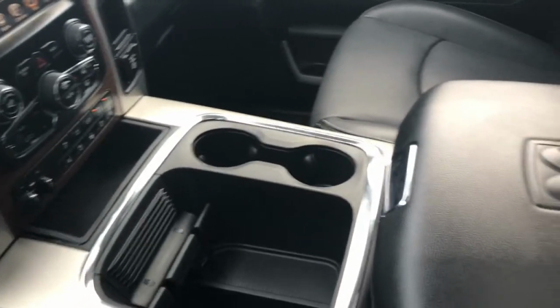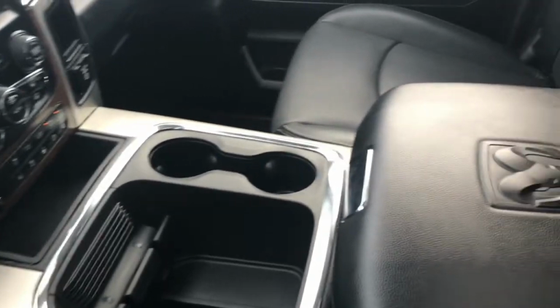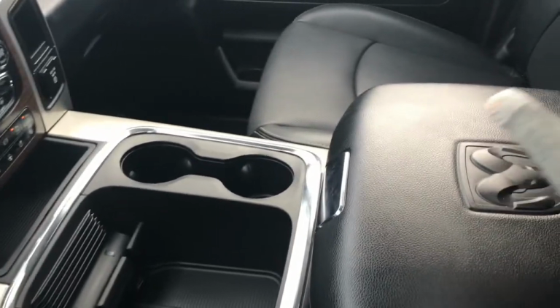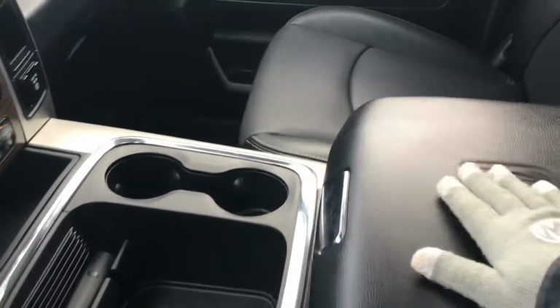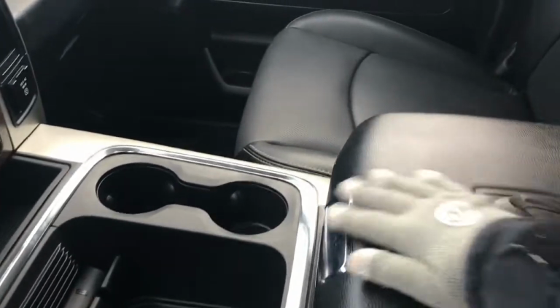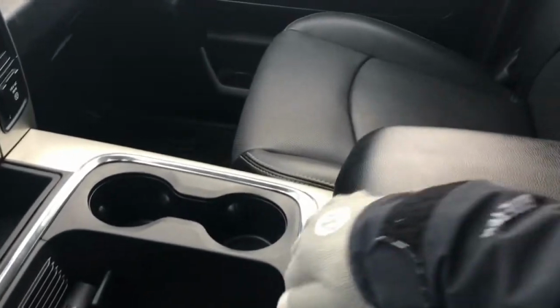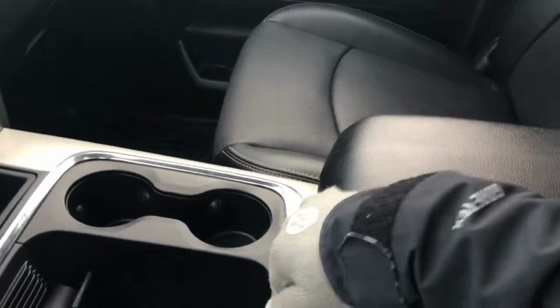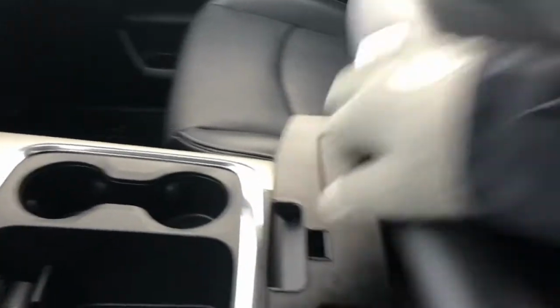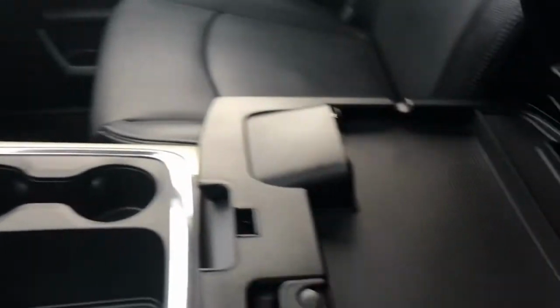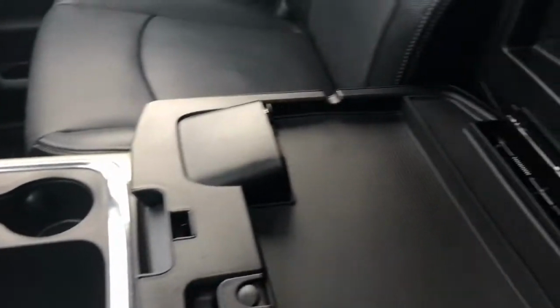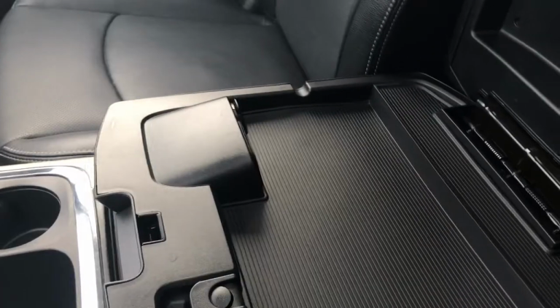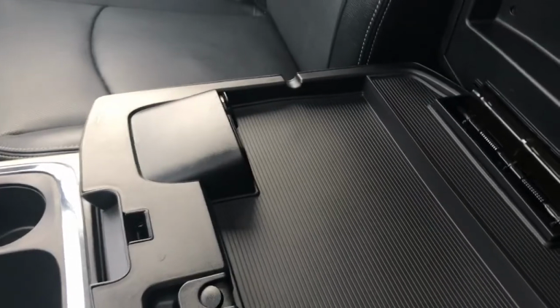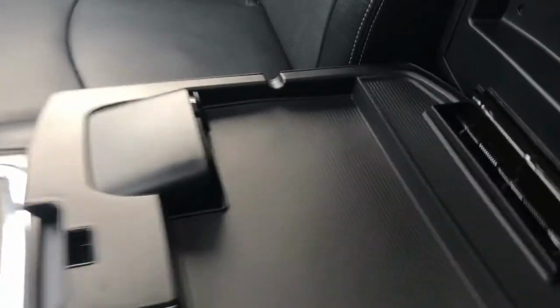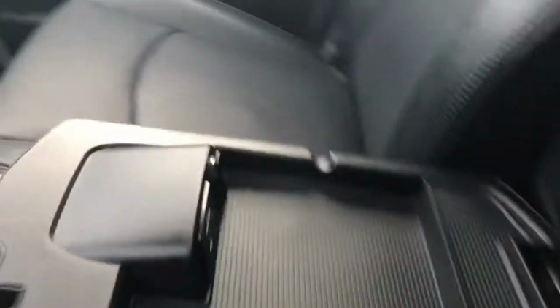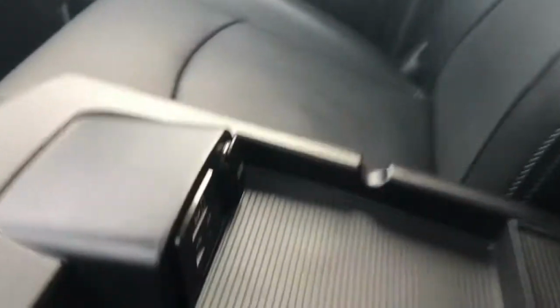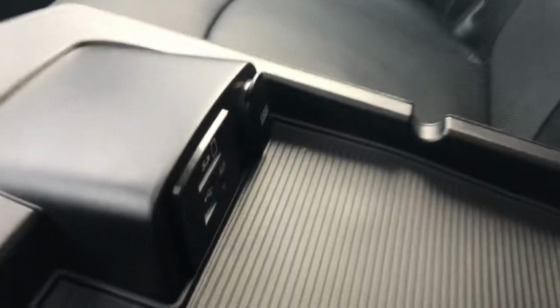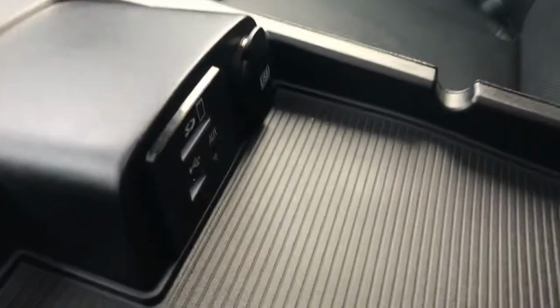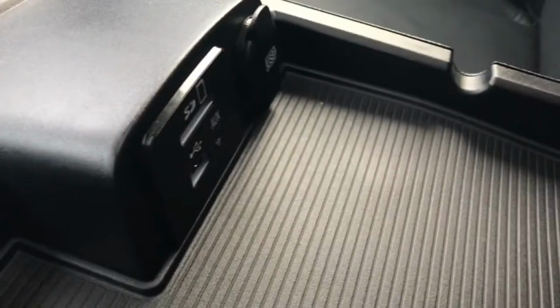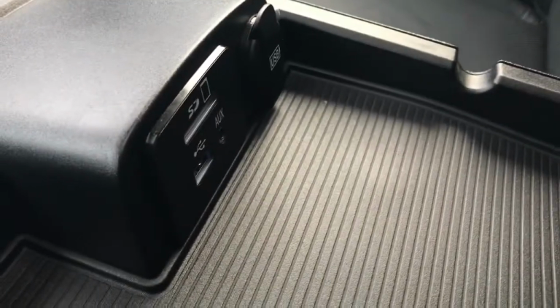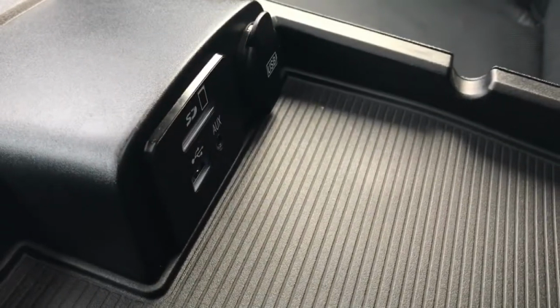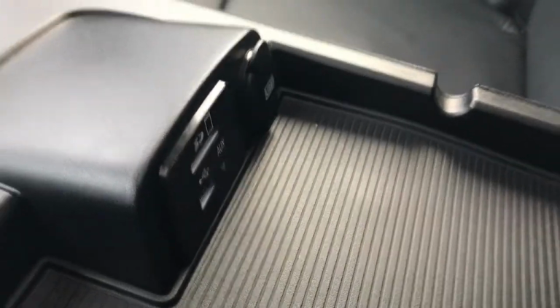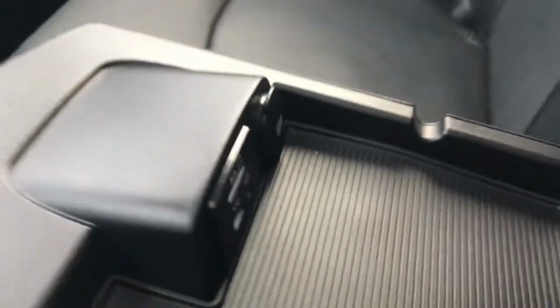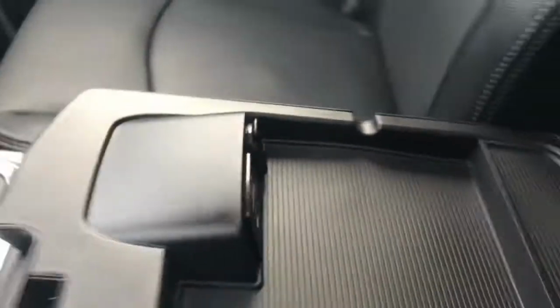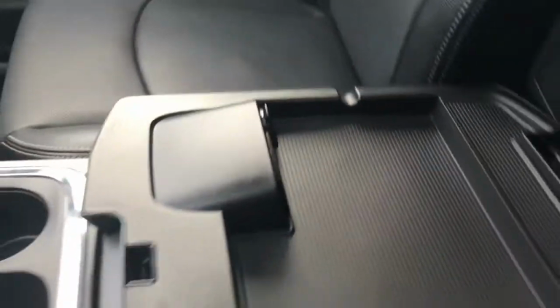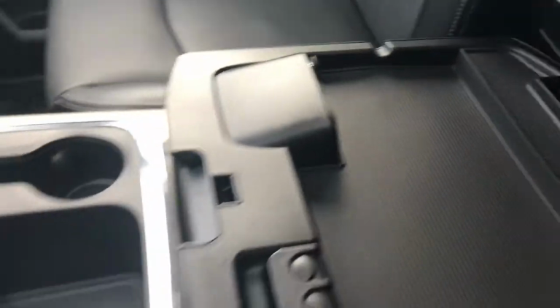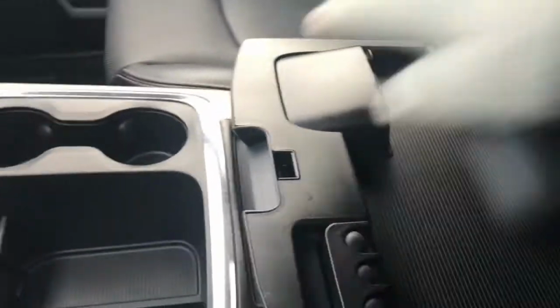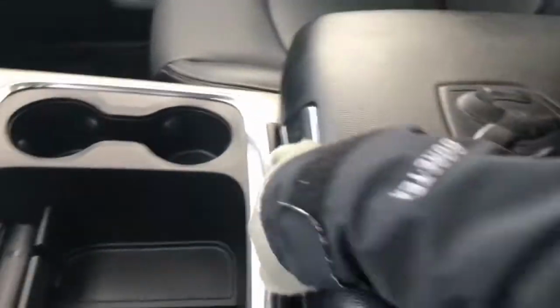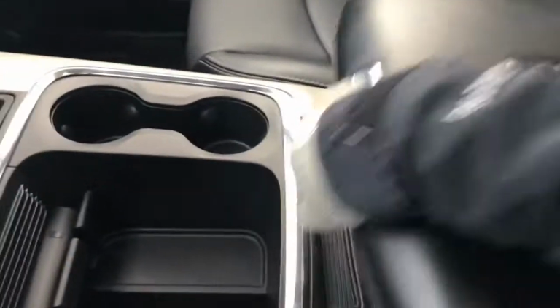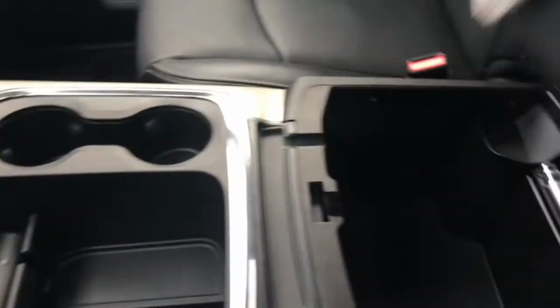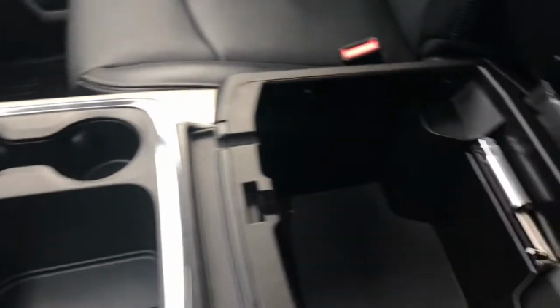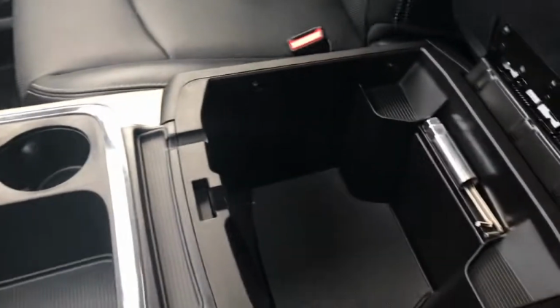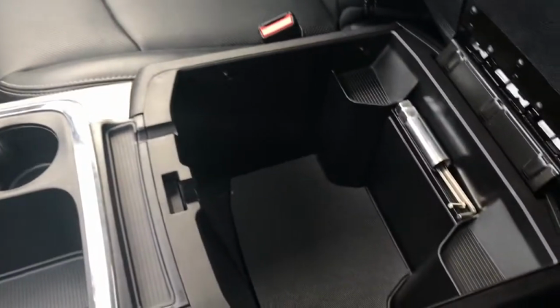Your center console has two compartments — in the top half we have your auxiliary, USB, and SD plug-in, and in the bottom we have tons of storage.